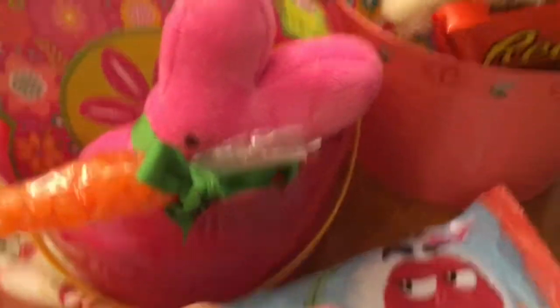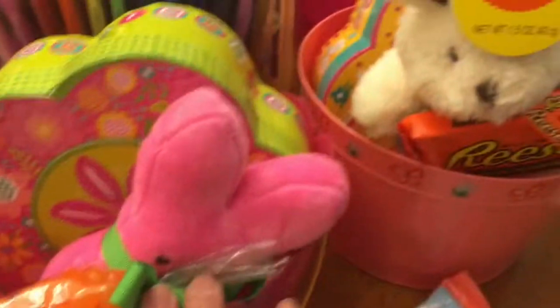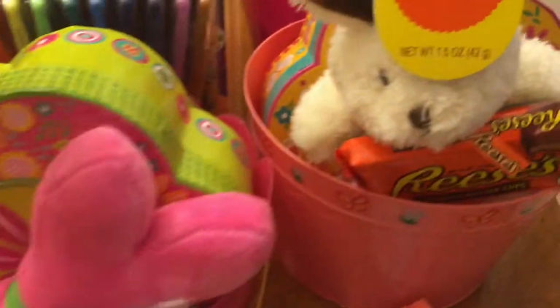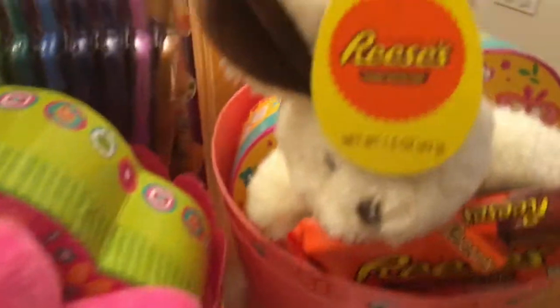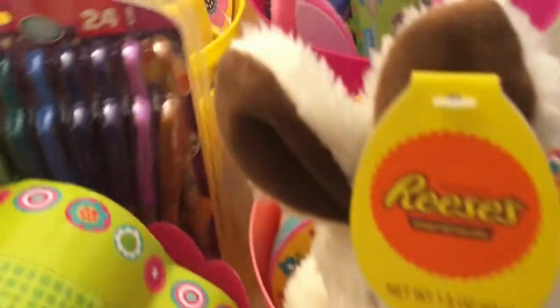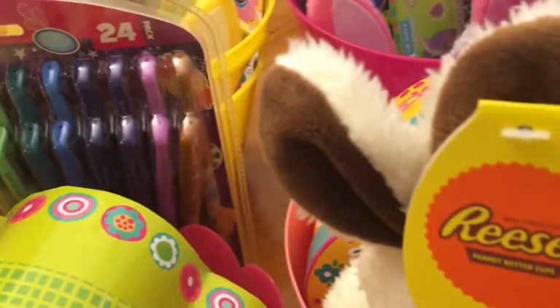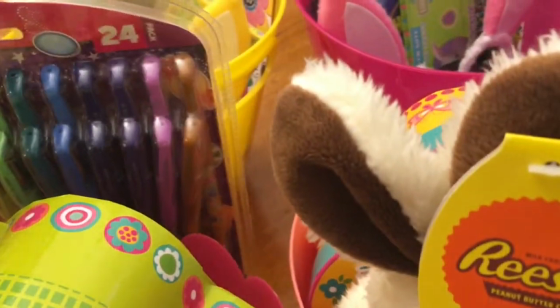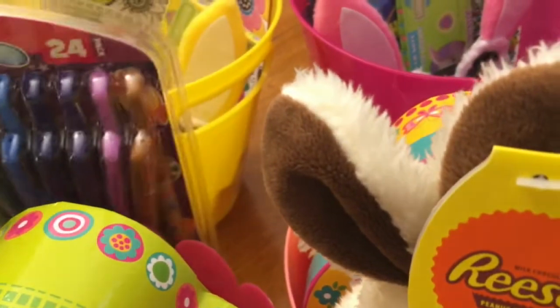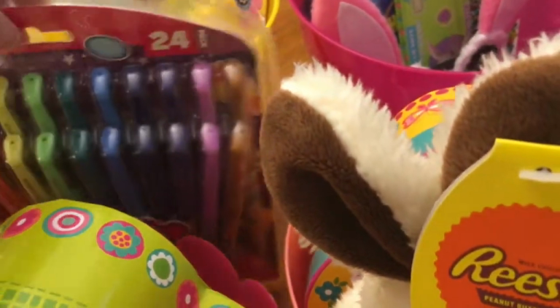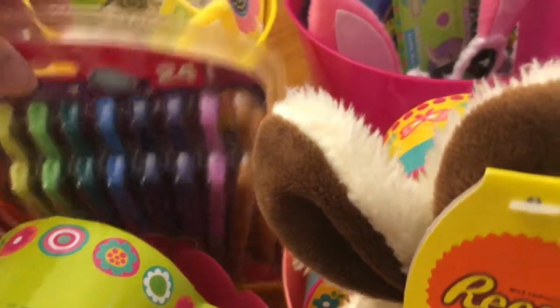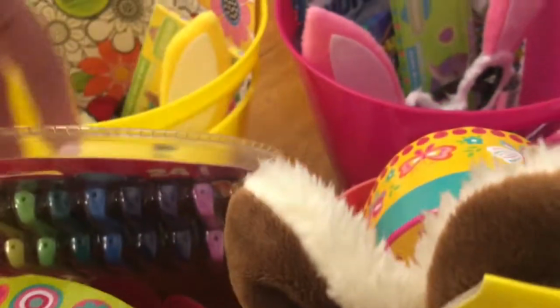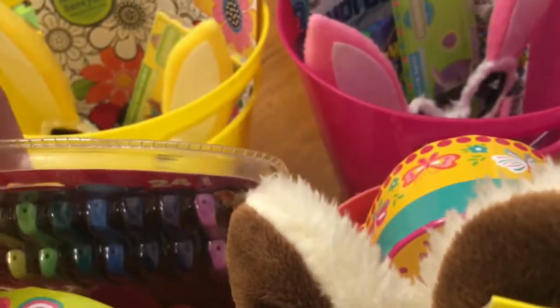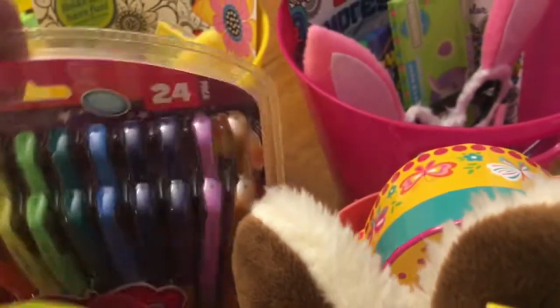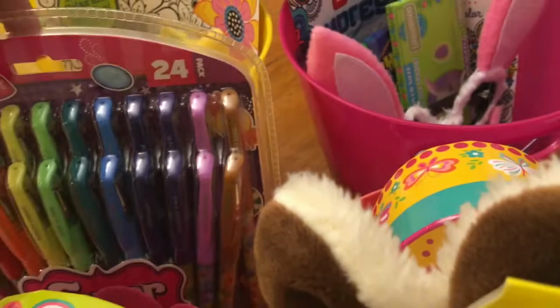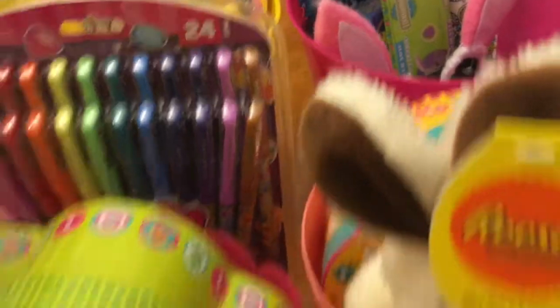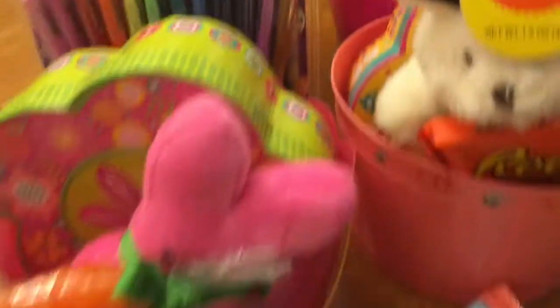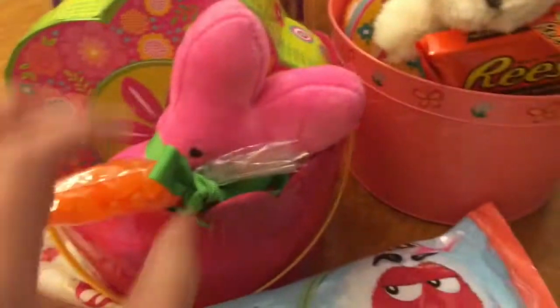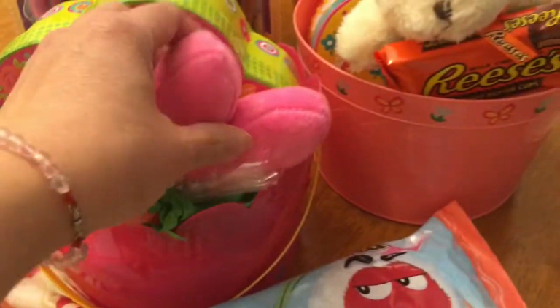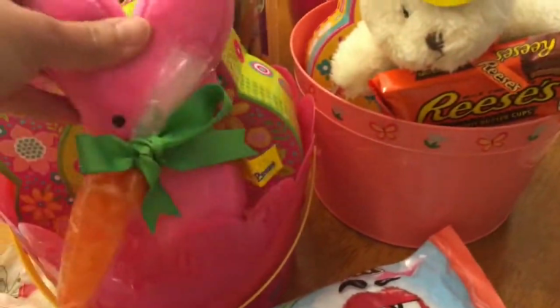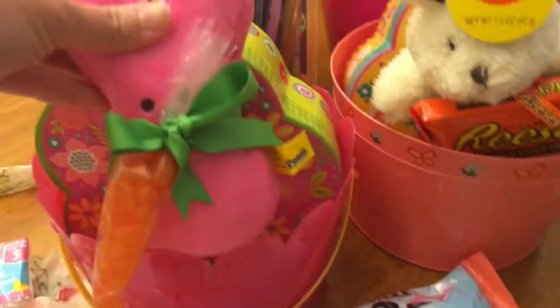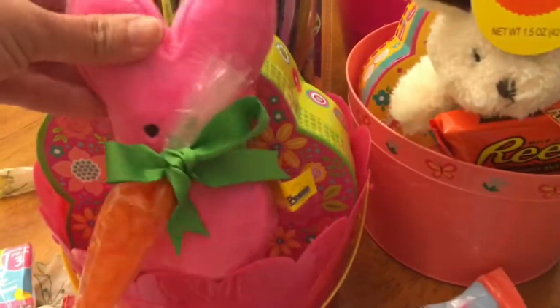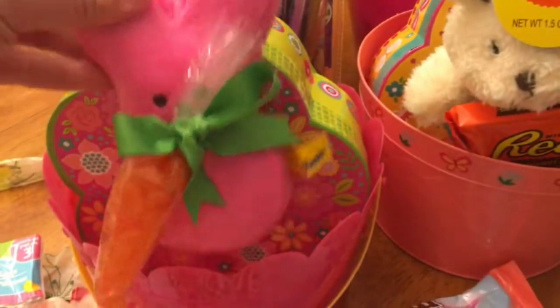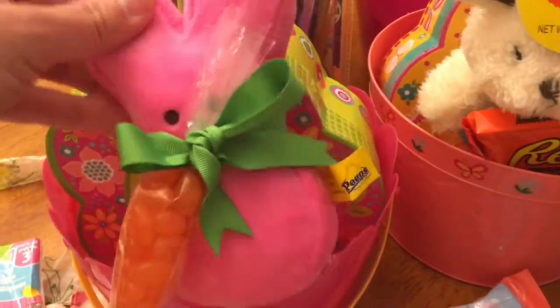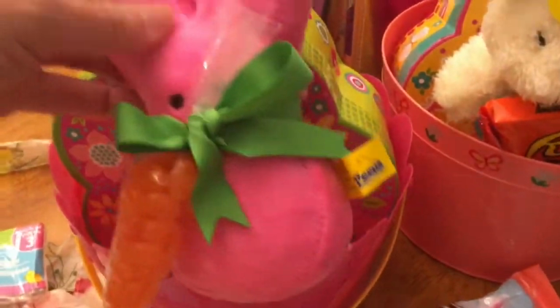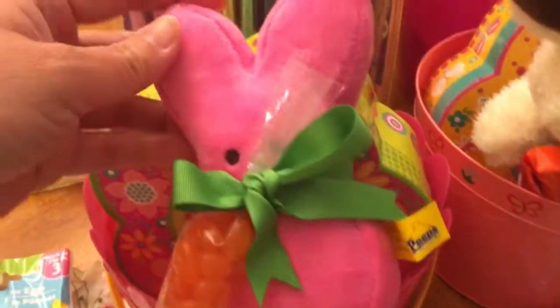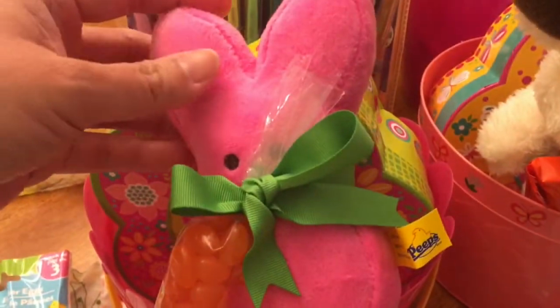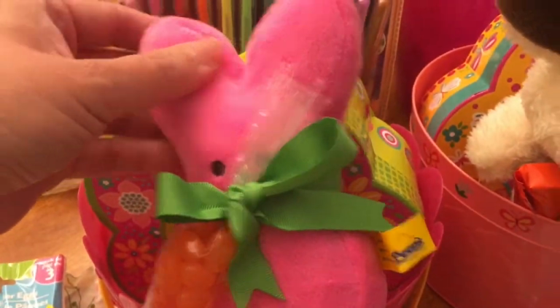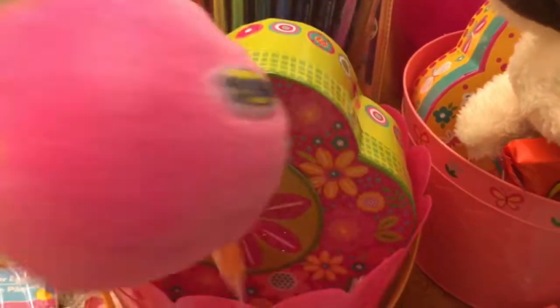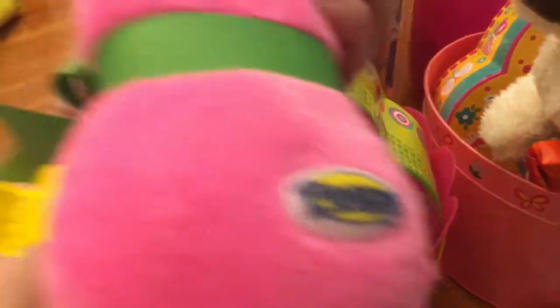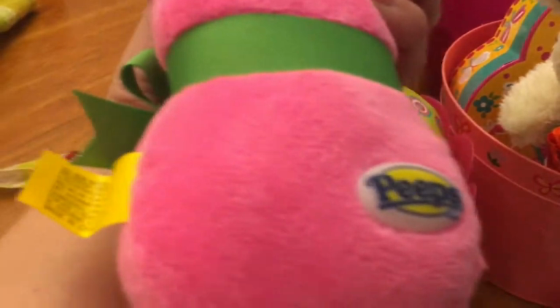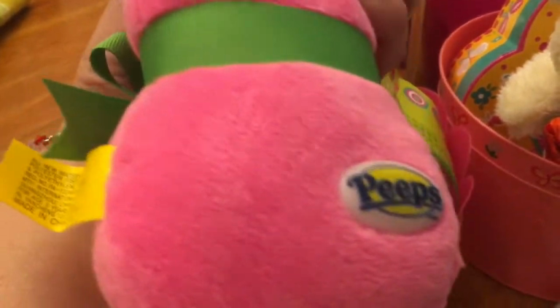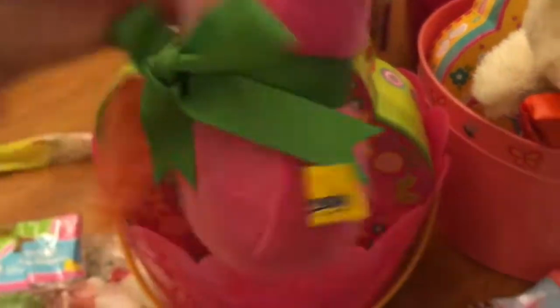The baskets I've had for the last few years — I've just been reusing them over and over. And this is from Walgreens; it's the Peeps and it's got that mark on the back.